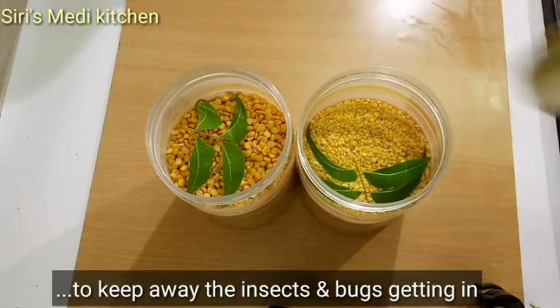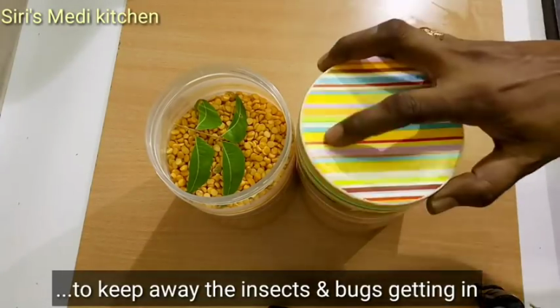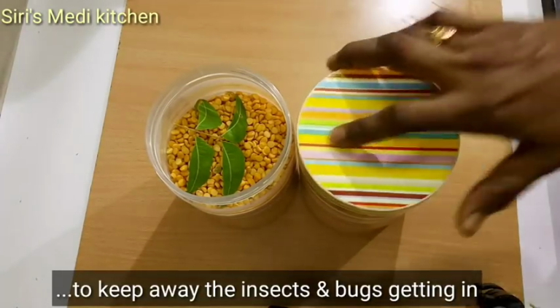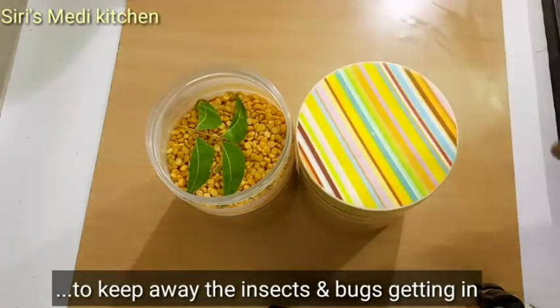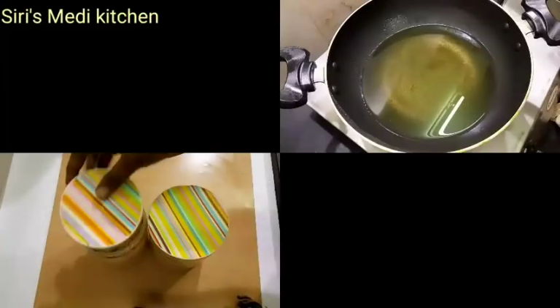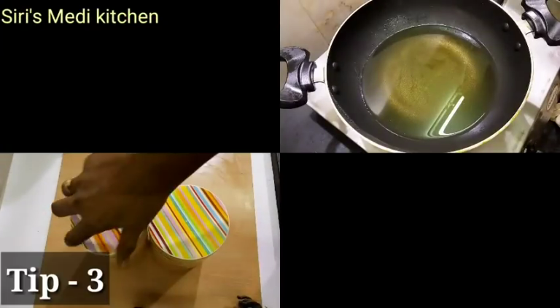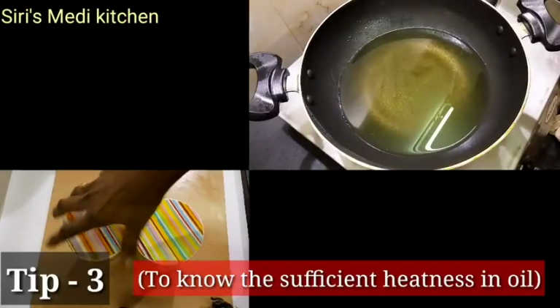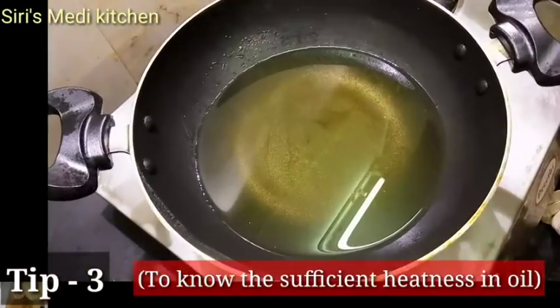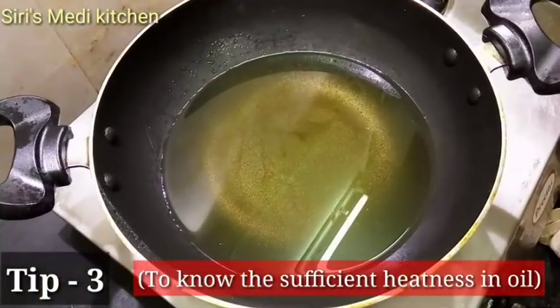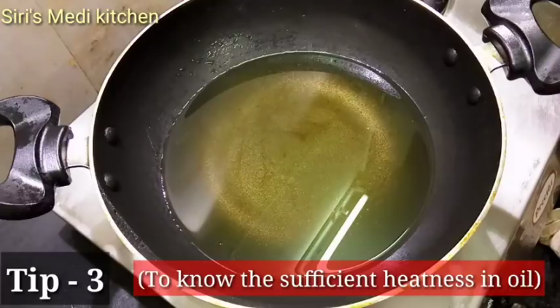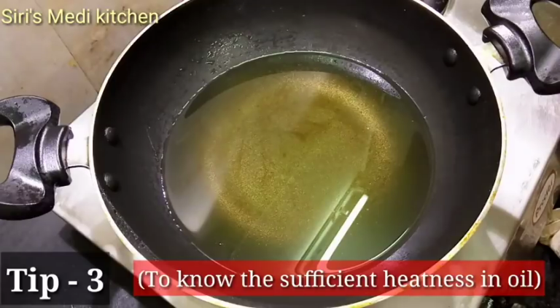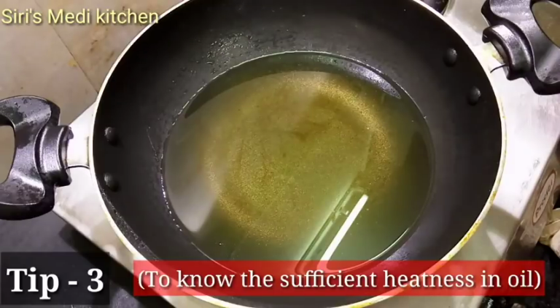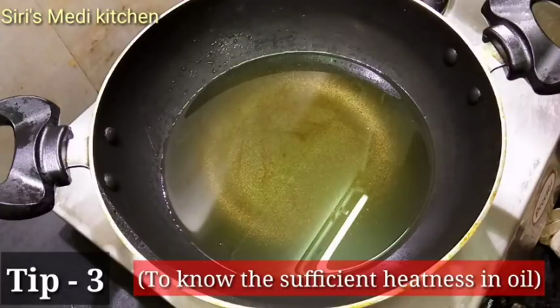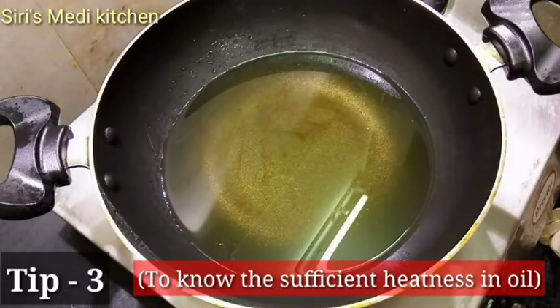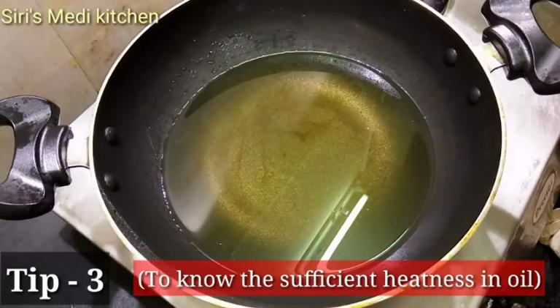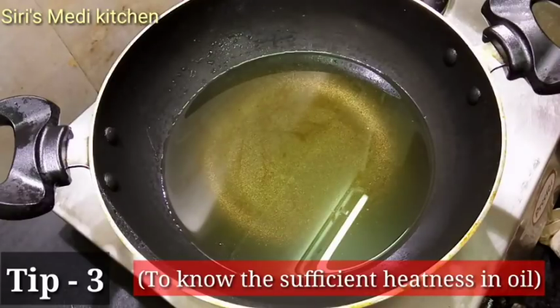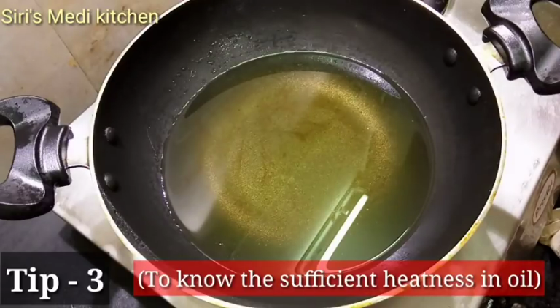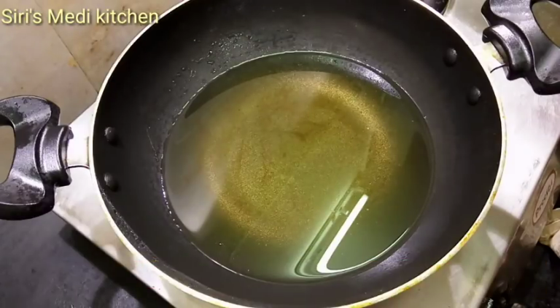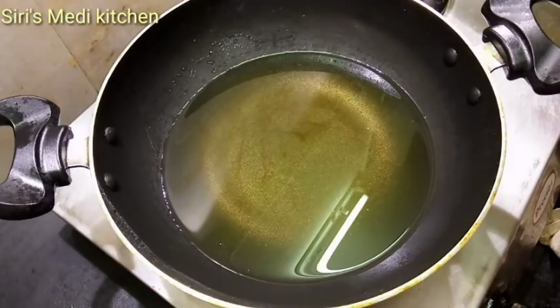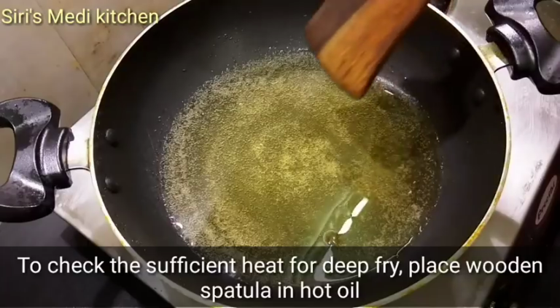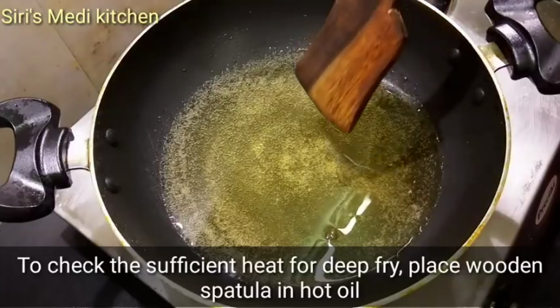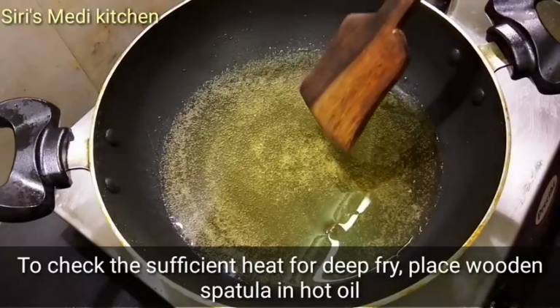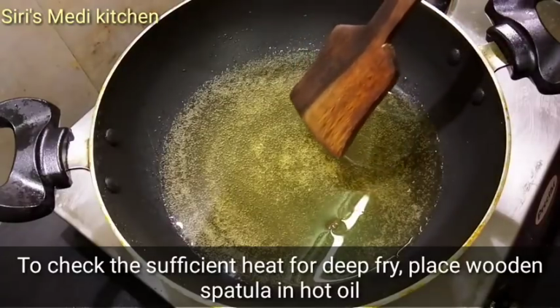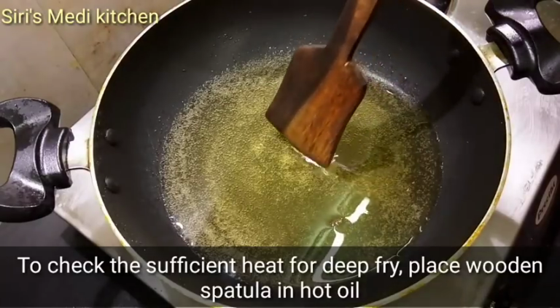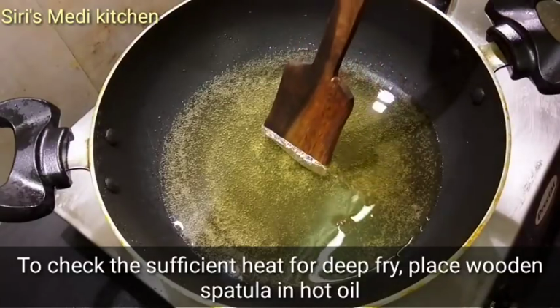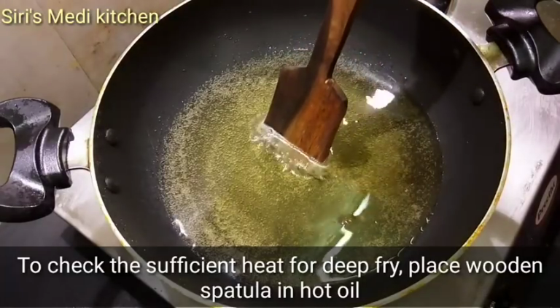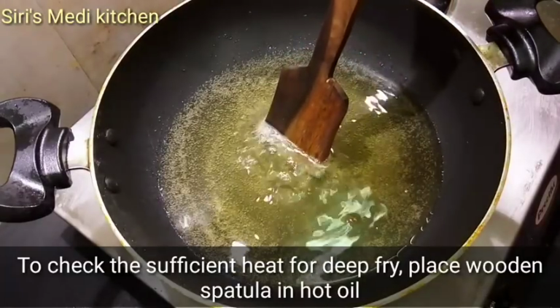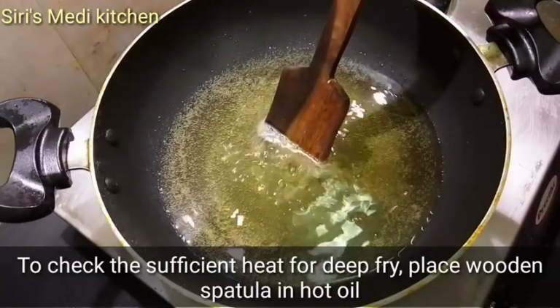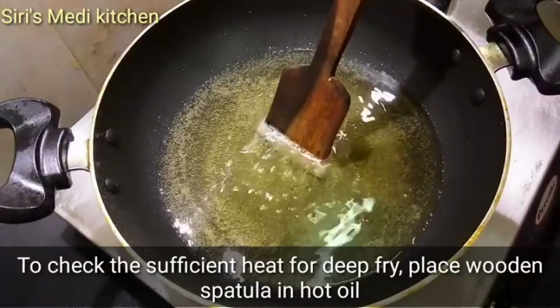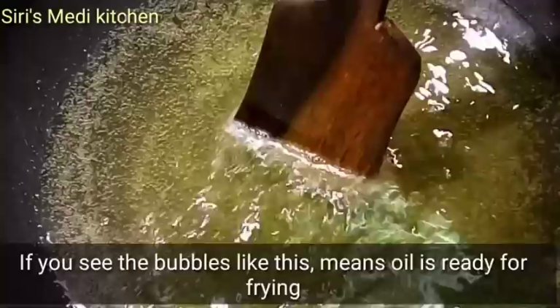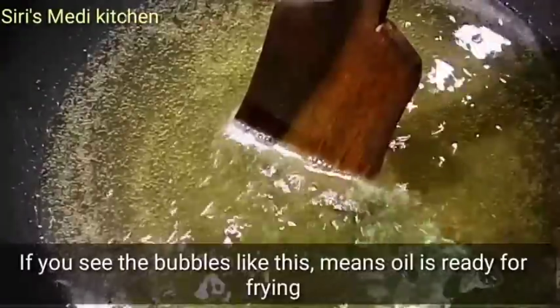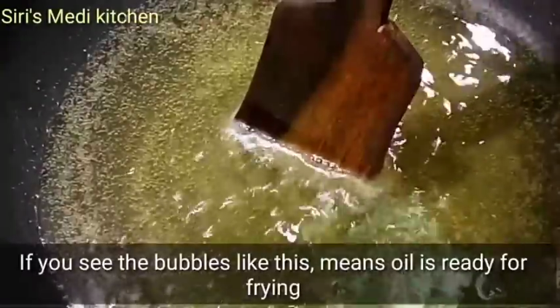Take the oil in the pan. If you want to test whether the oil is ready, you can test it with a wooden spatula — if you get bubbles from the sides, the oil is ready.